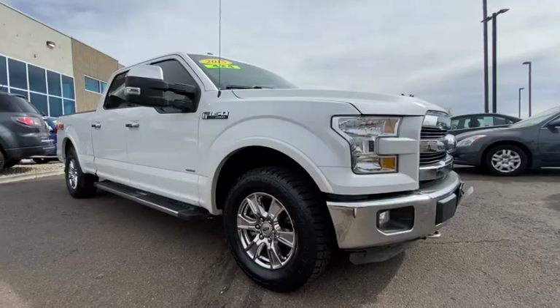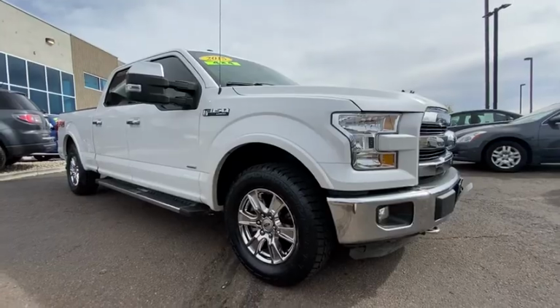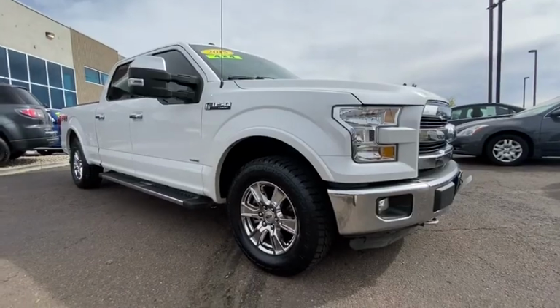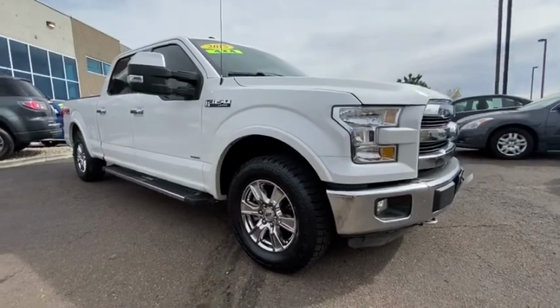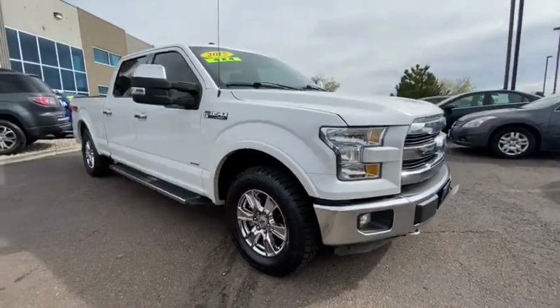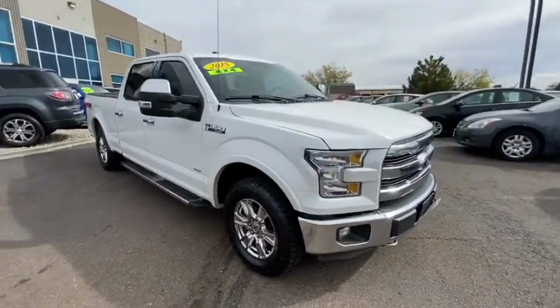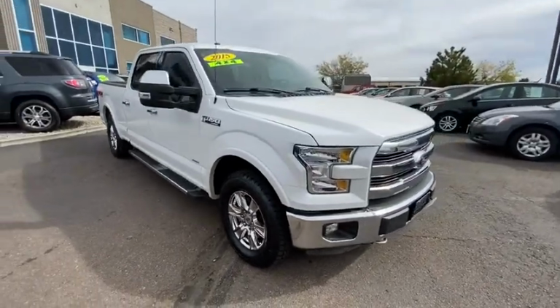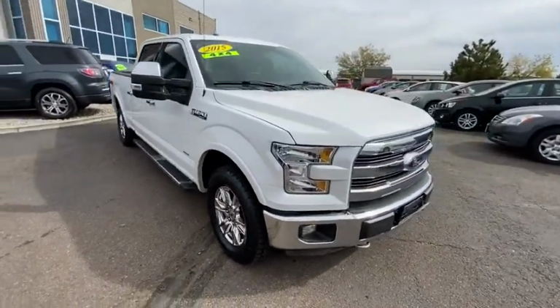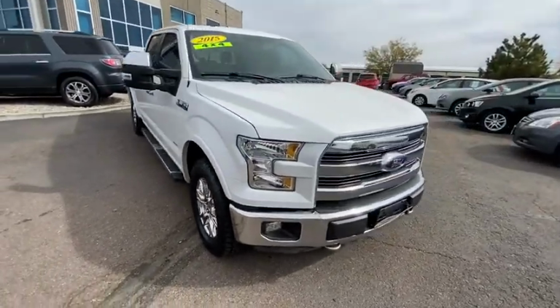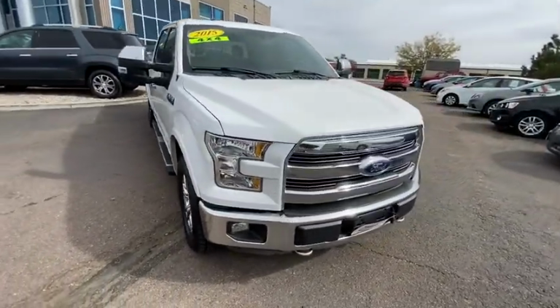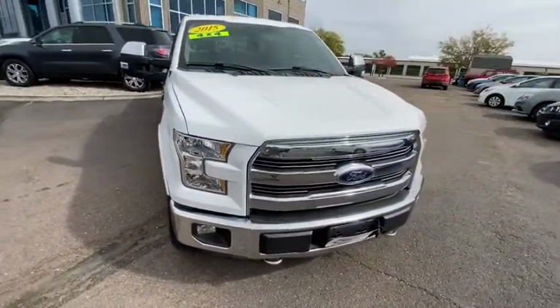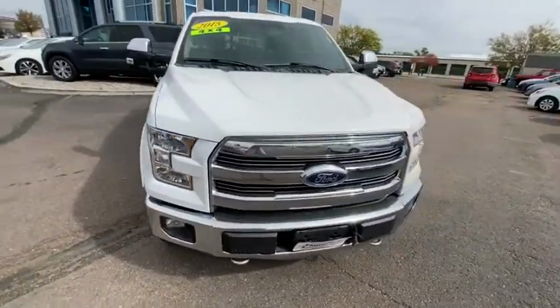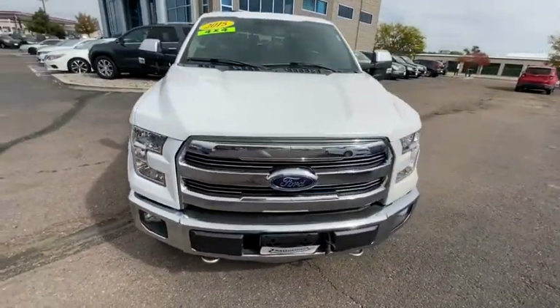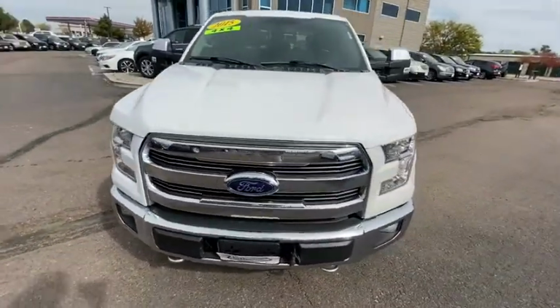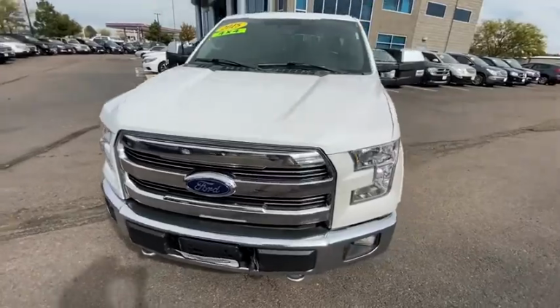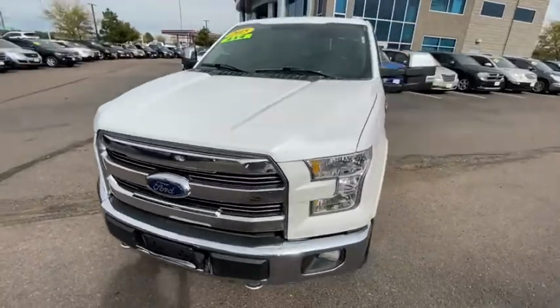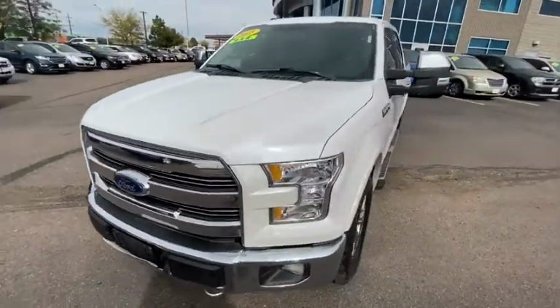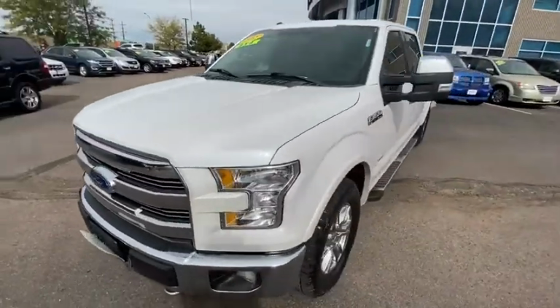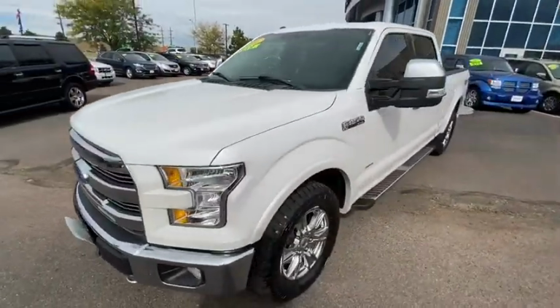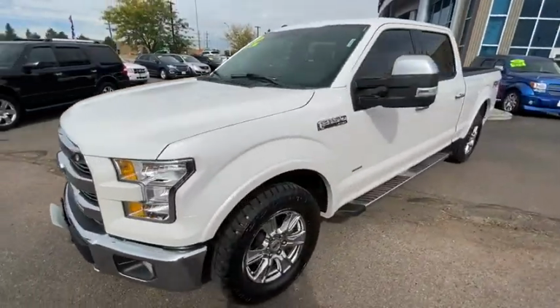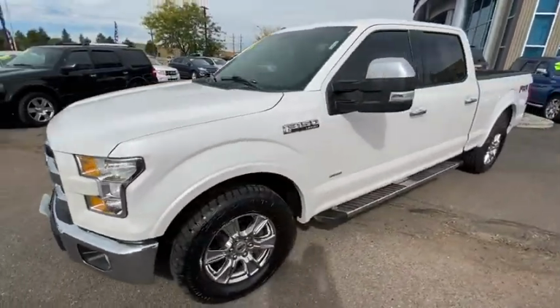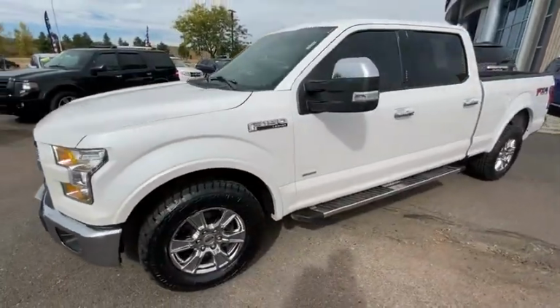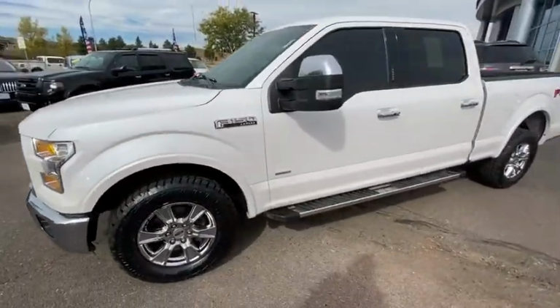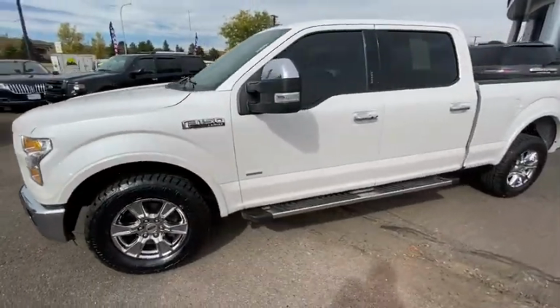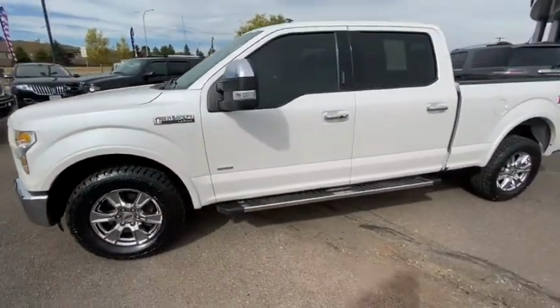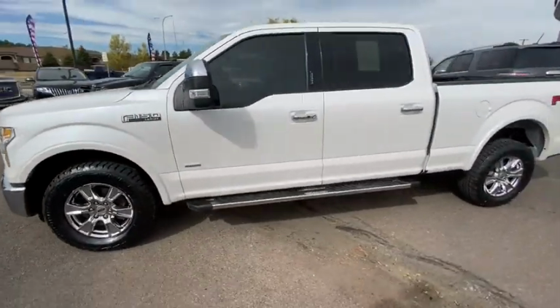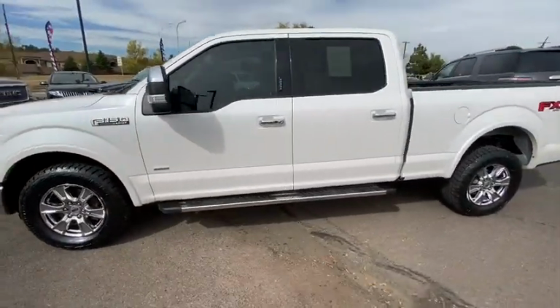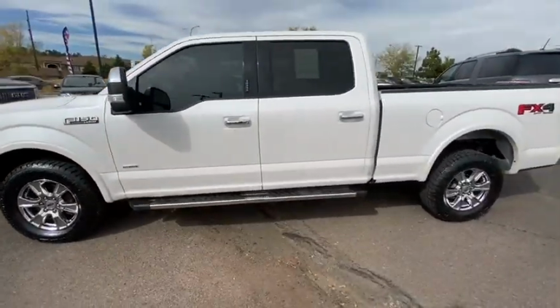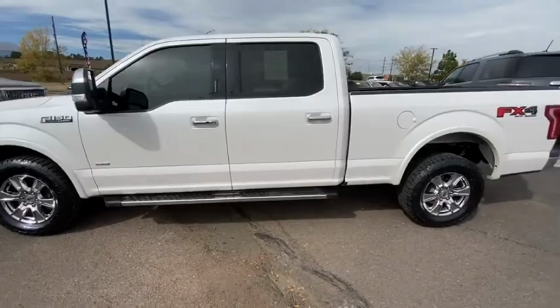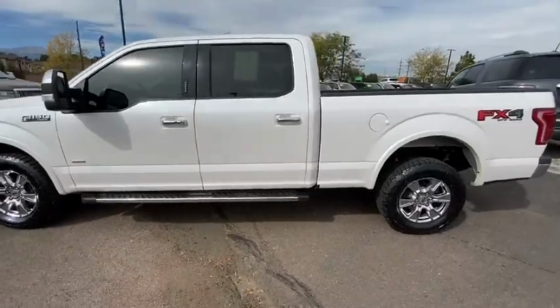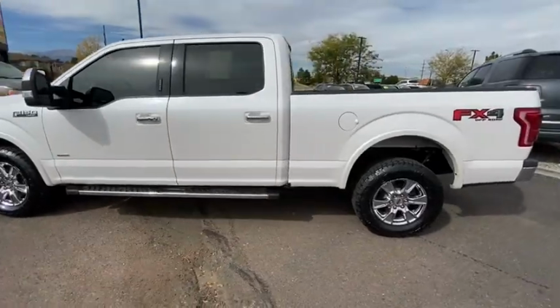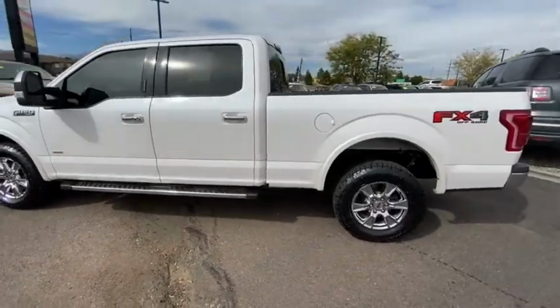Make a great choice today with the 2015 Ford F-150. A Ford F-150 knows how to handle any situation. It's built to follow orders. No whining.